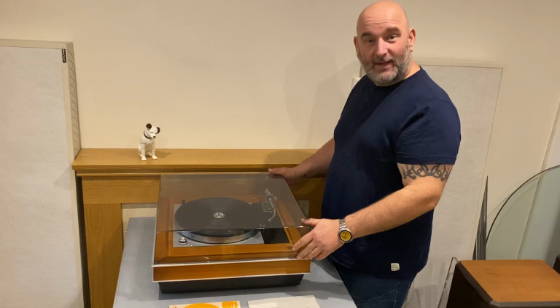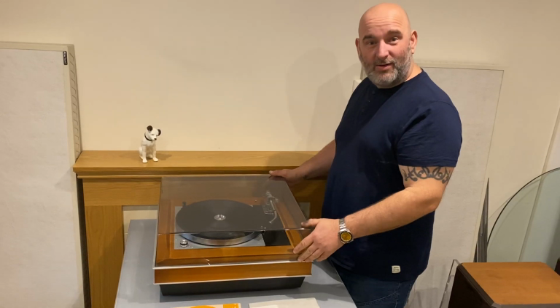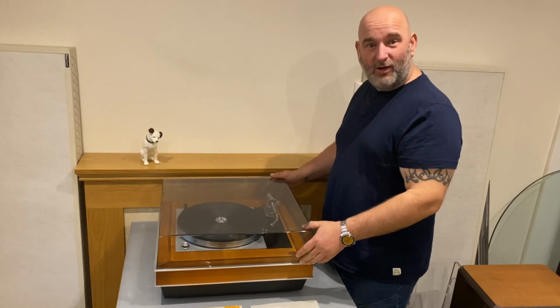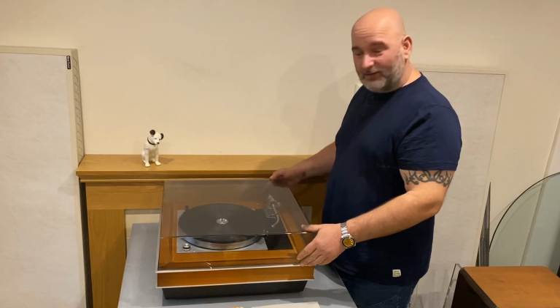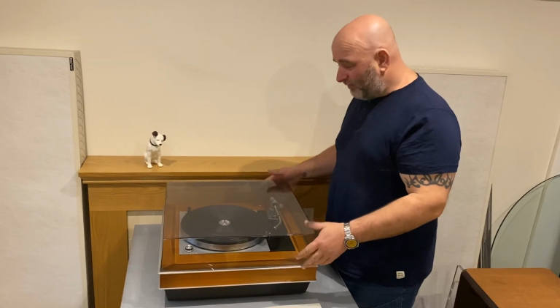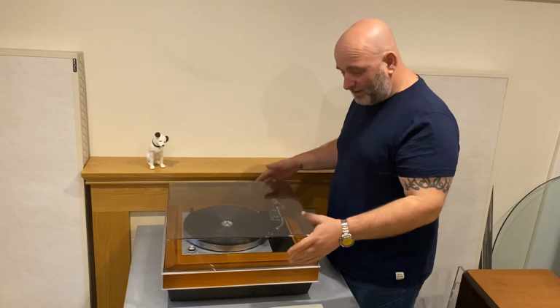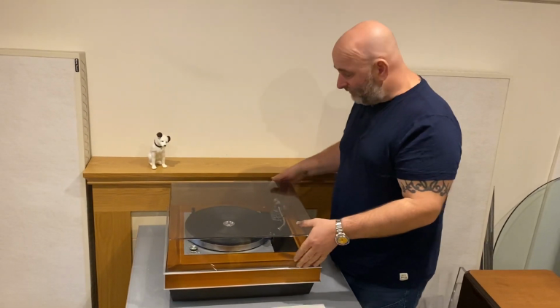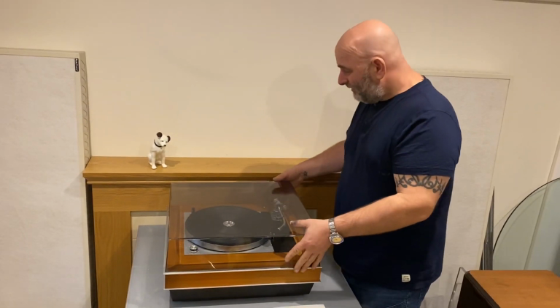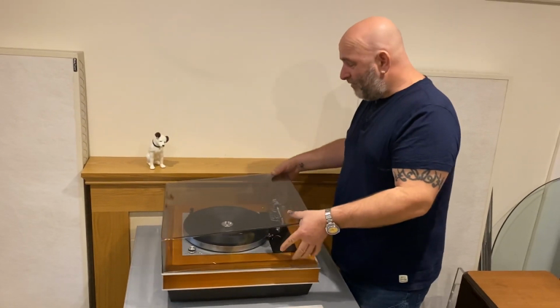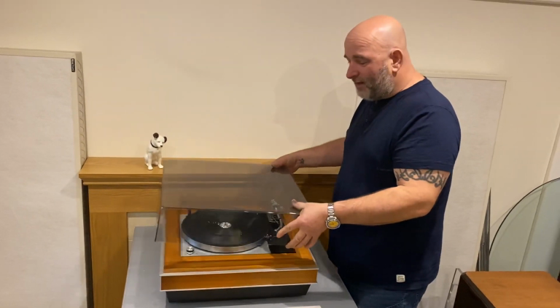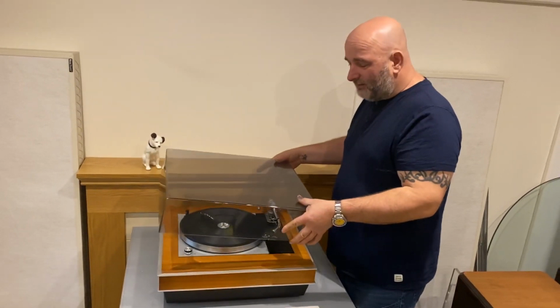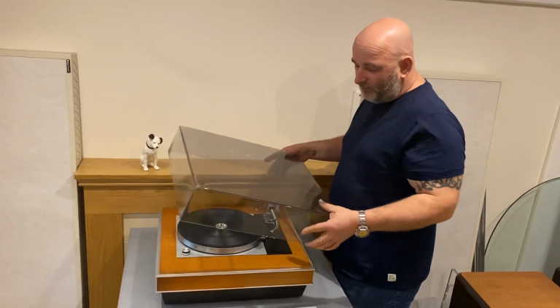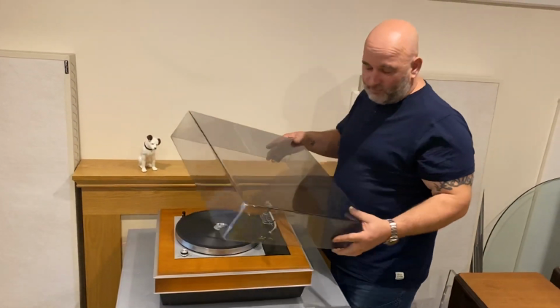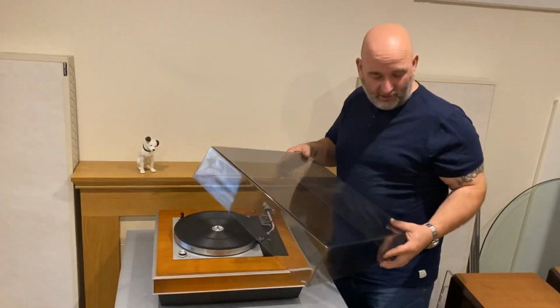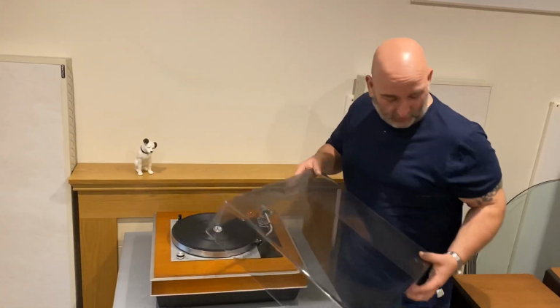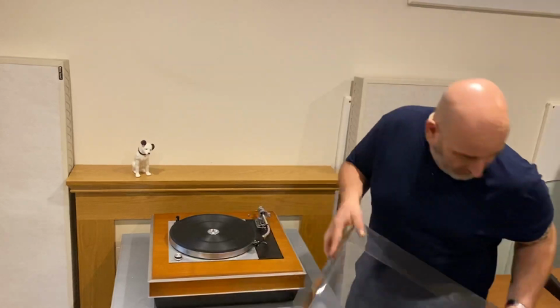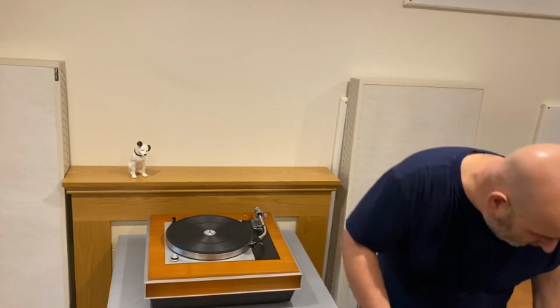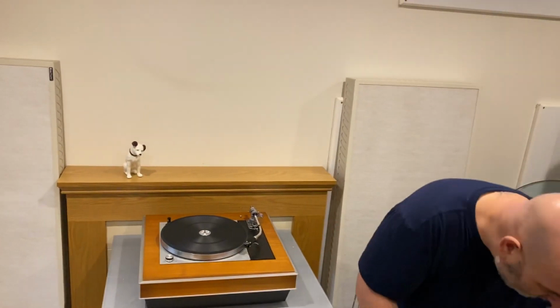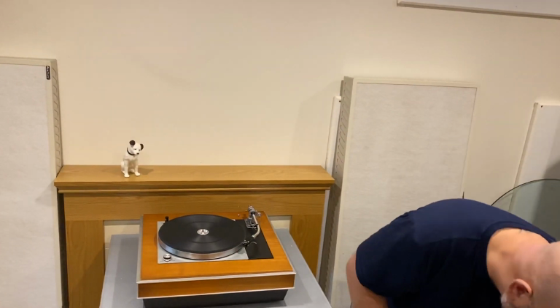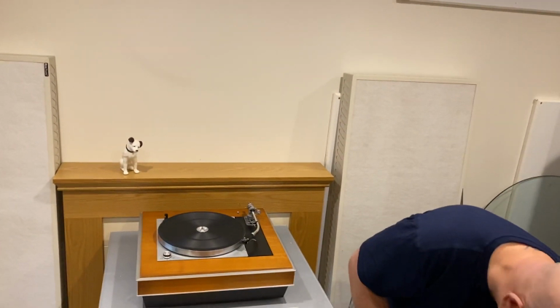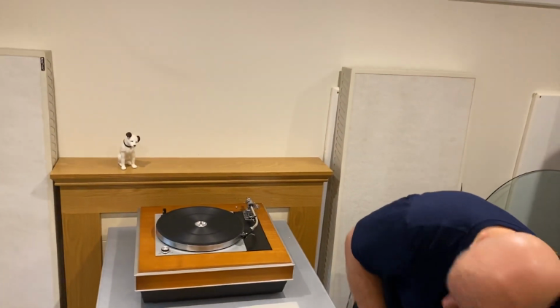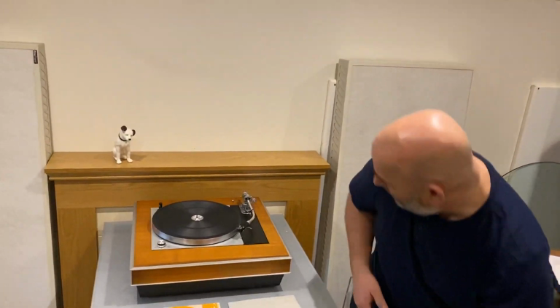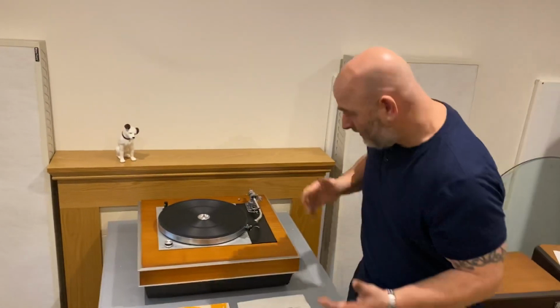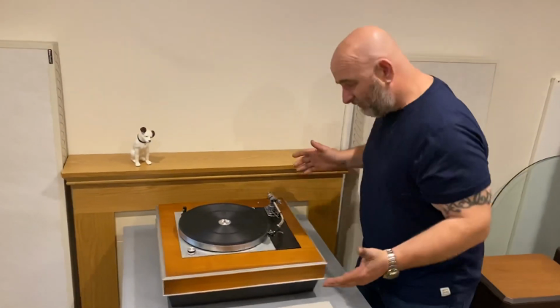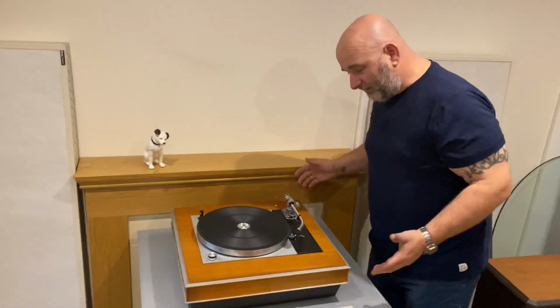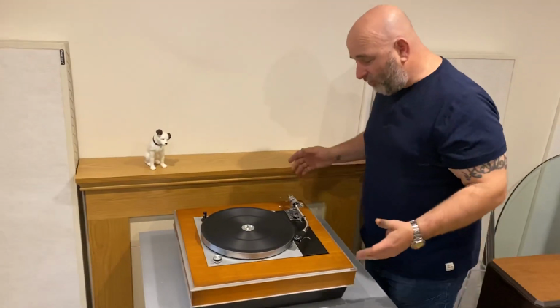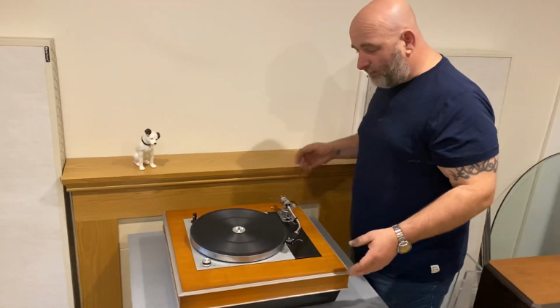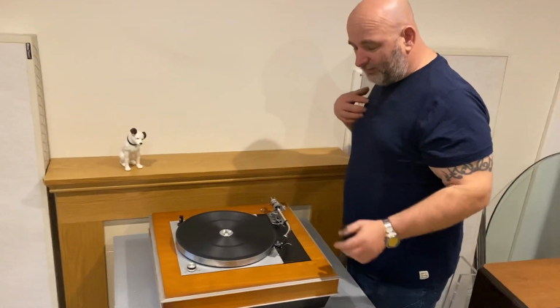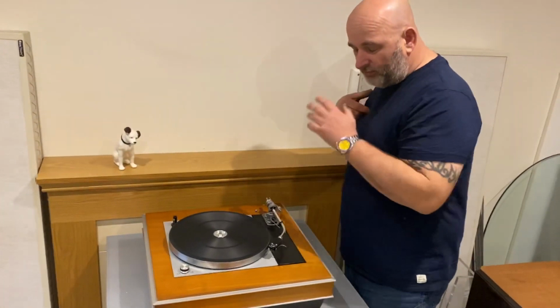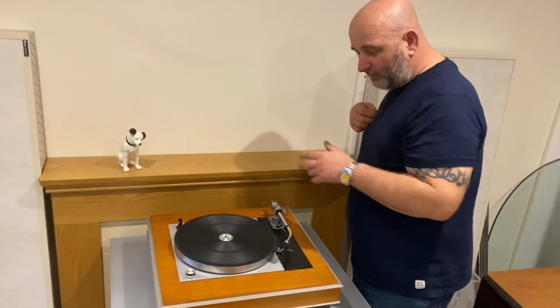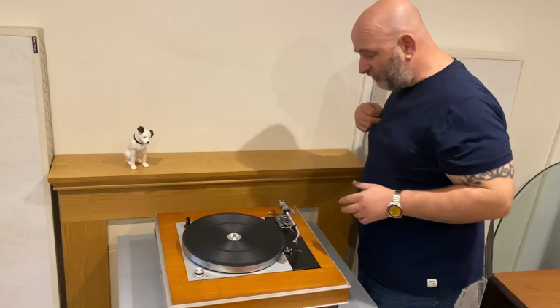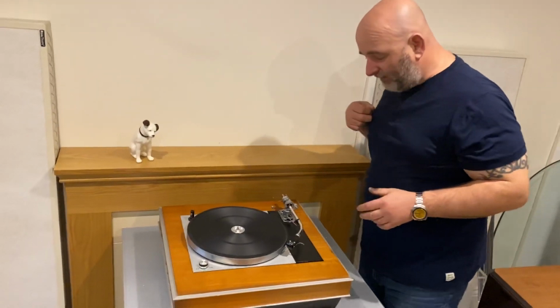Hello you lovely lot. So I've got to show you this. Every now and then something comes in that I just want to take home because it just does it for me. This is a Thorens 150. I've always got a soft spot for these.